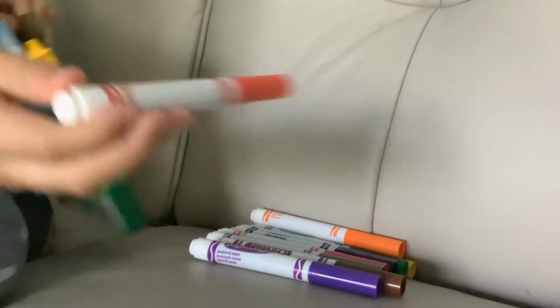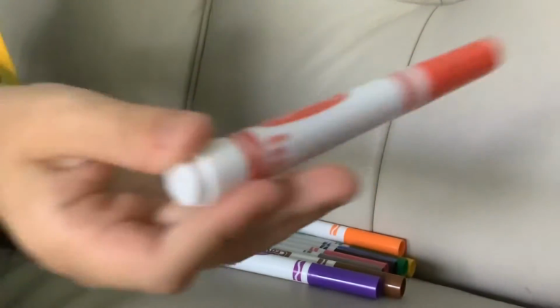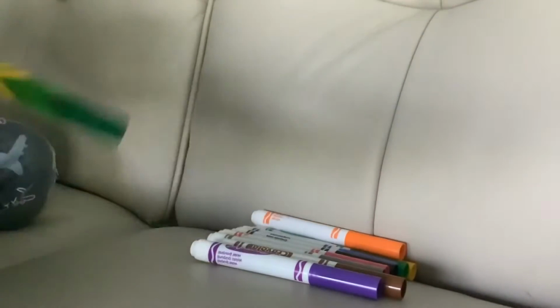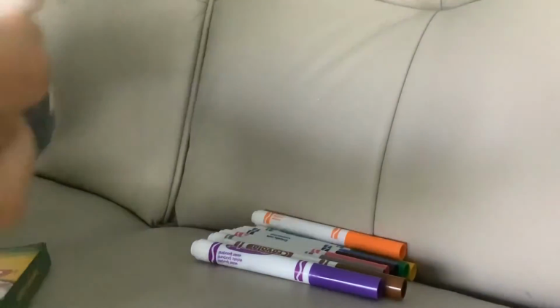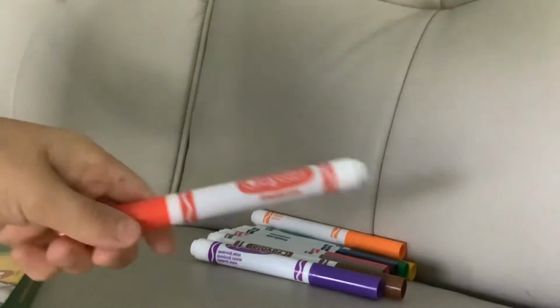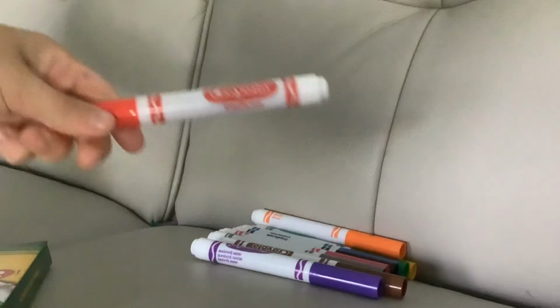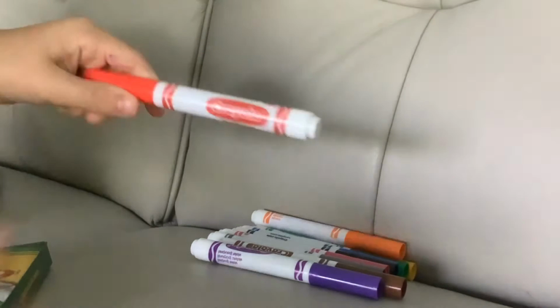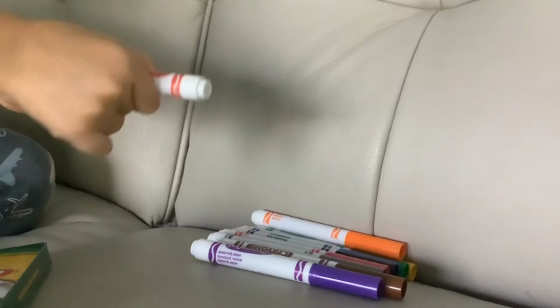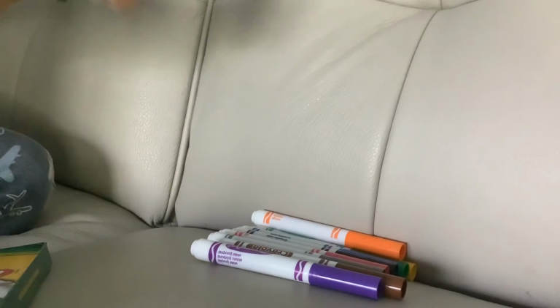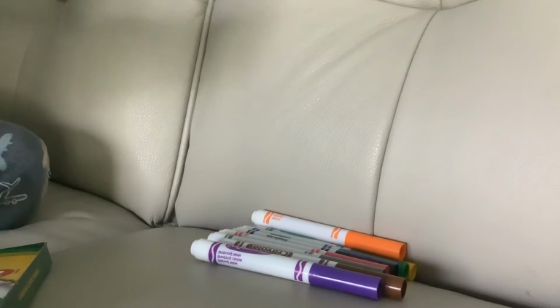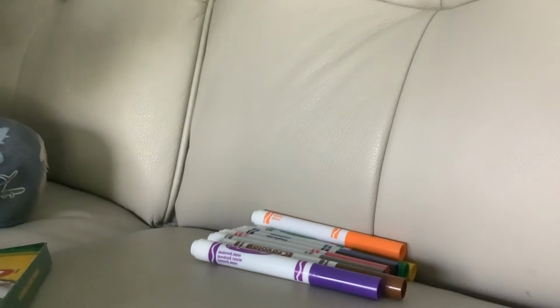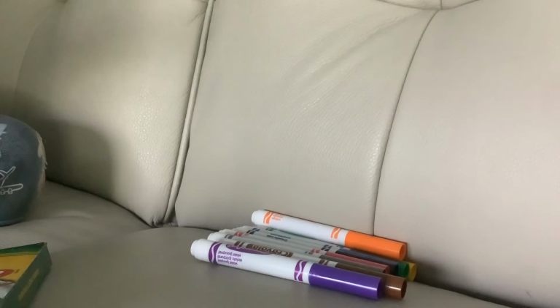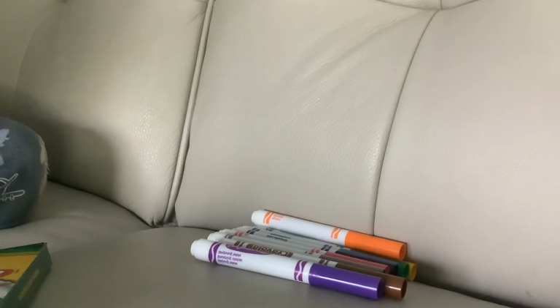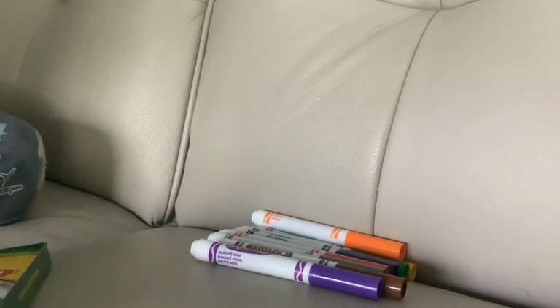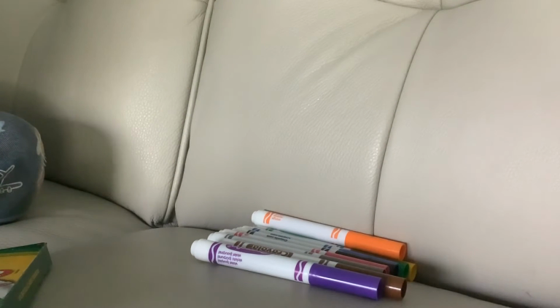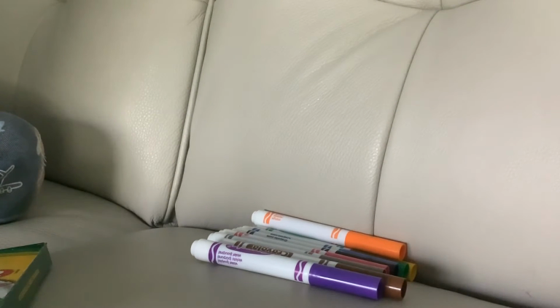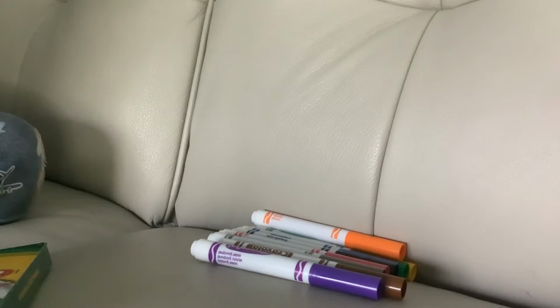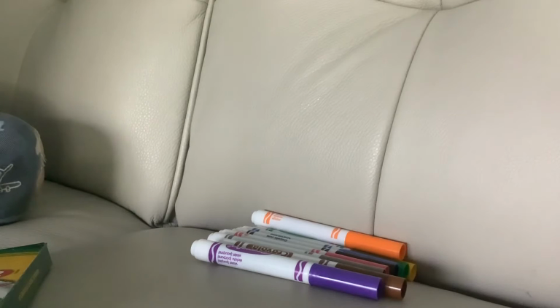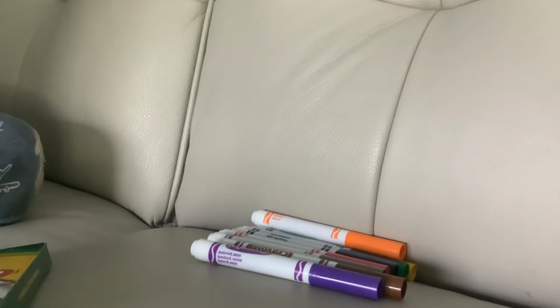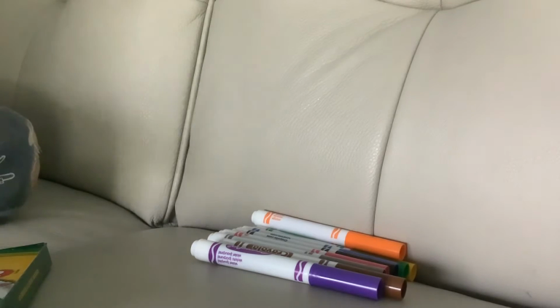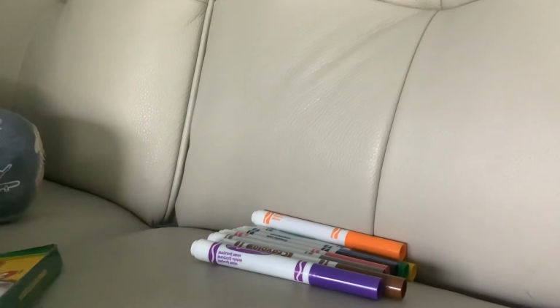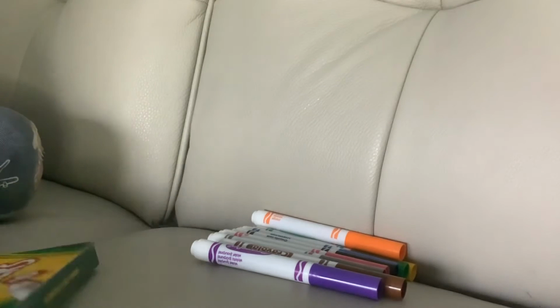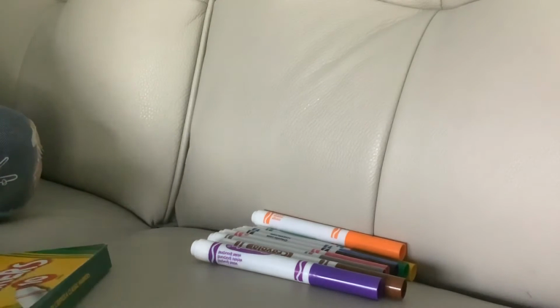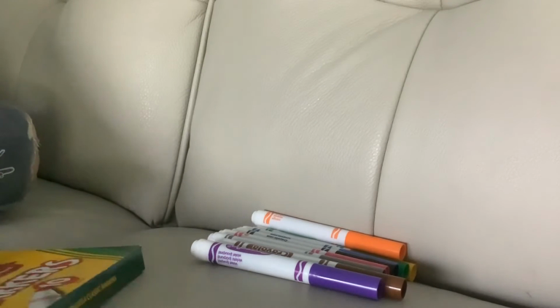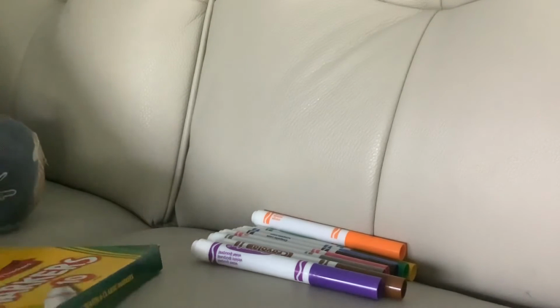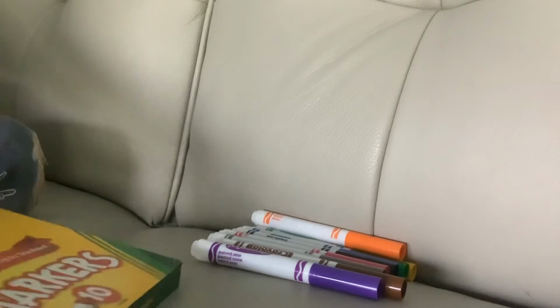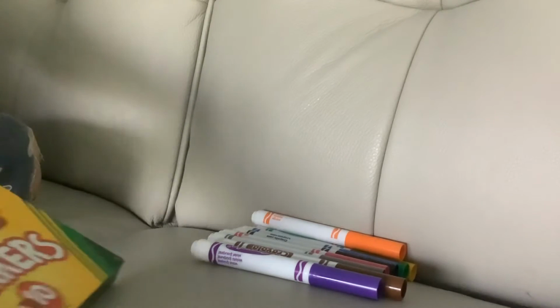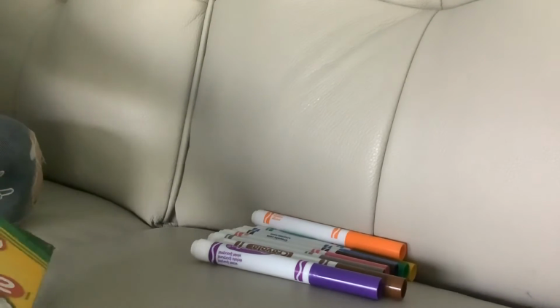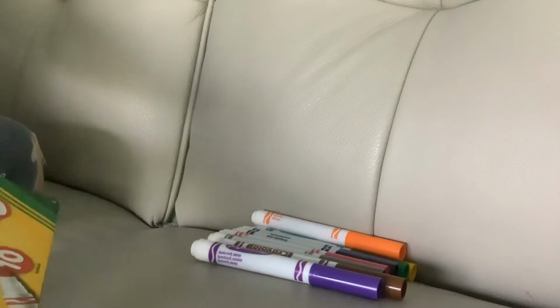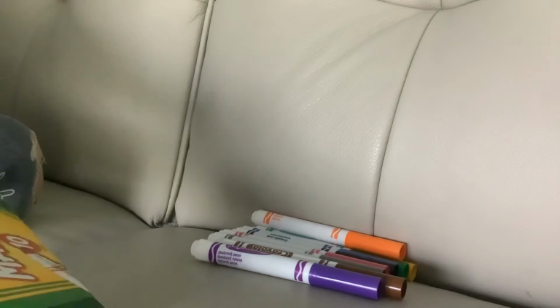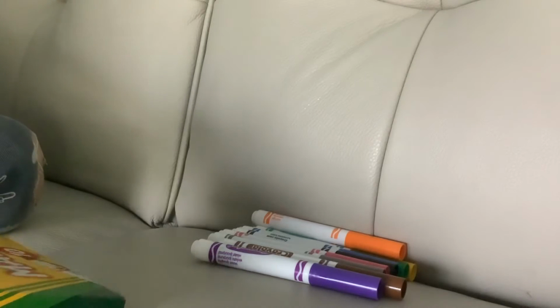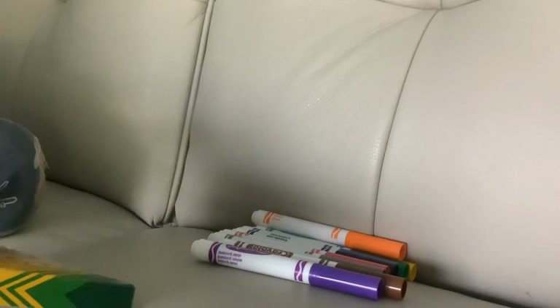Next up we got my favorite color, which is red. Let me smell it. It doesn't smell like anything because it's not scented — it's not really scented.